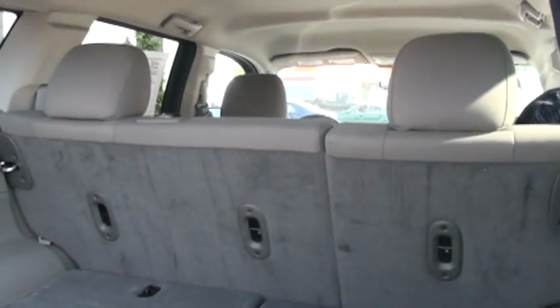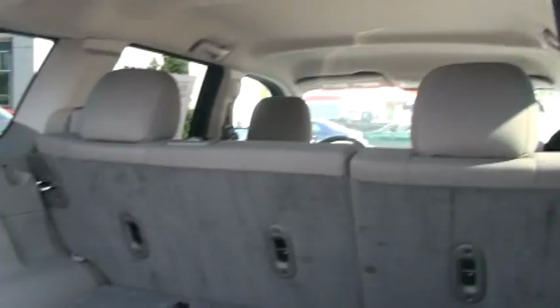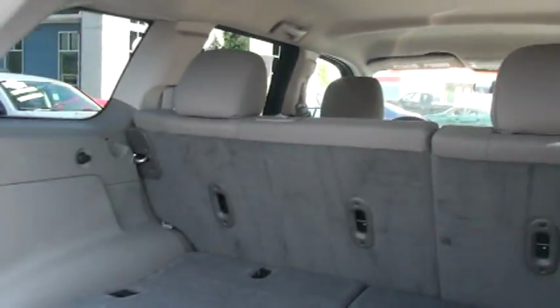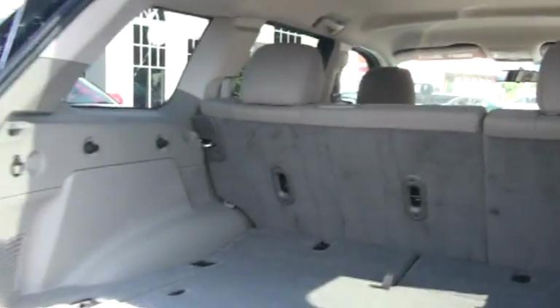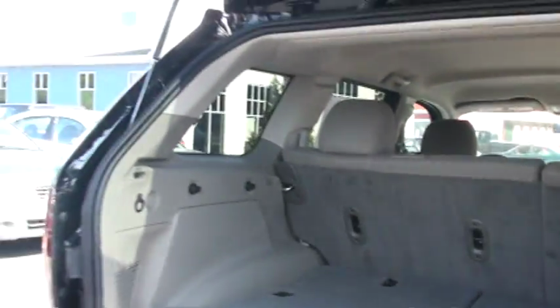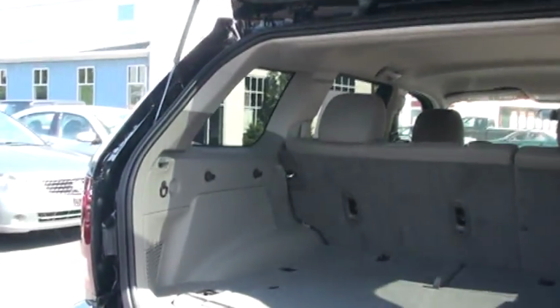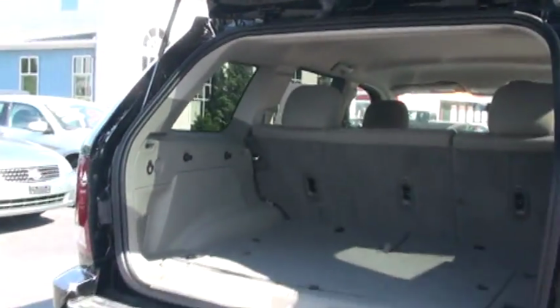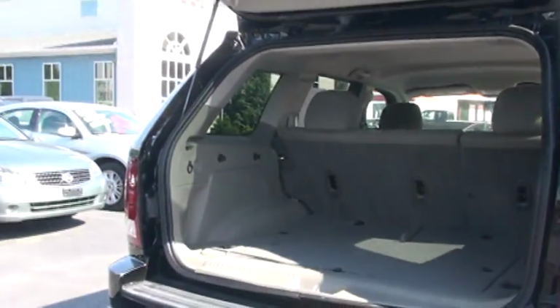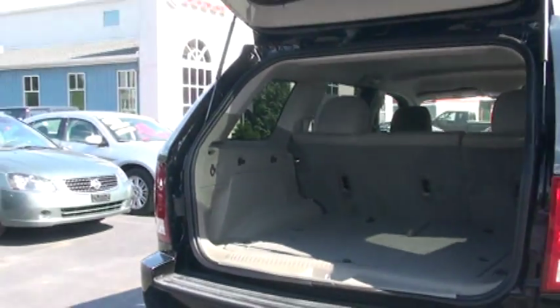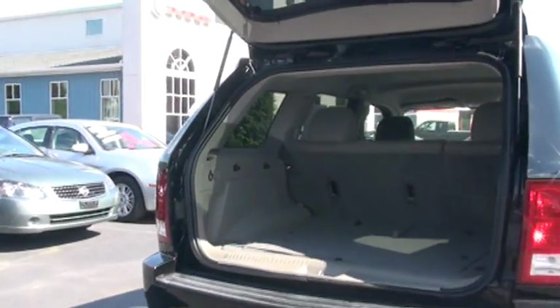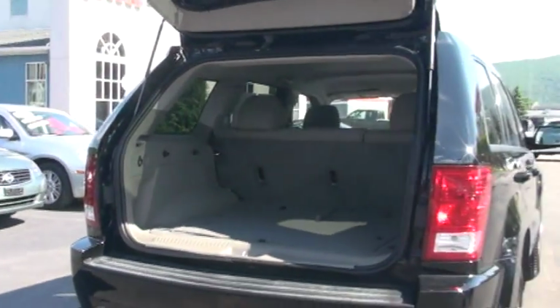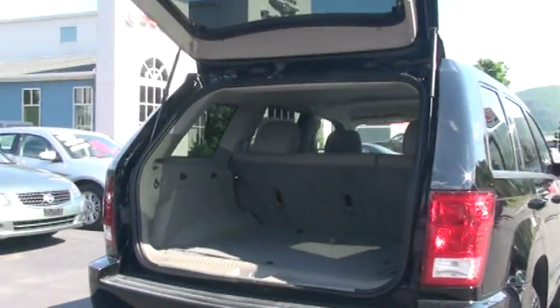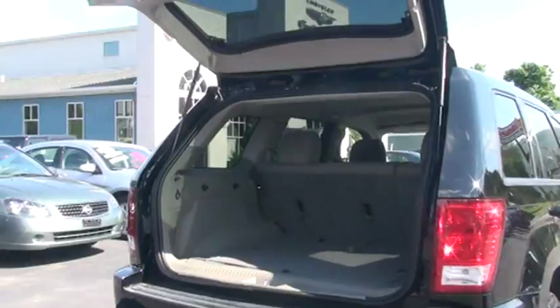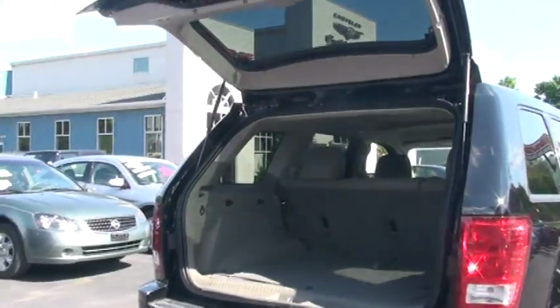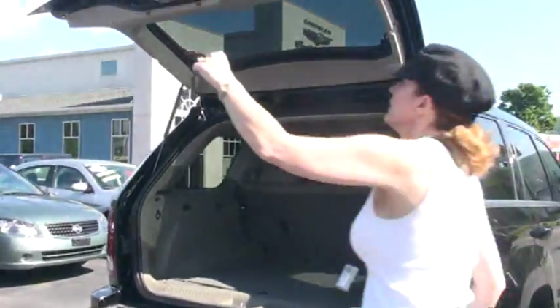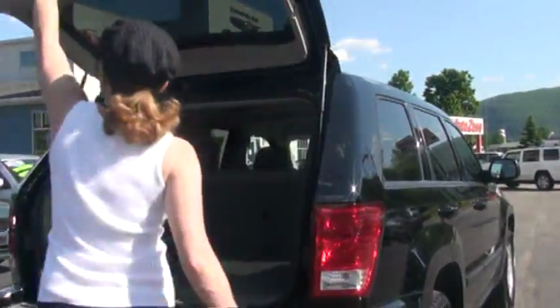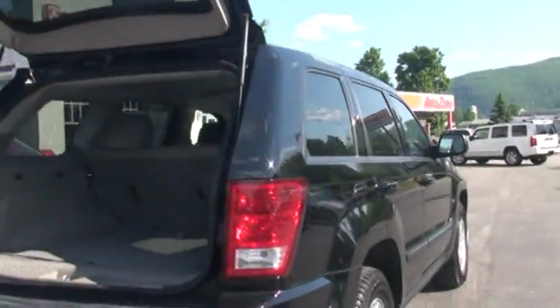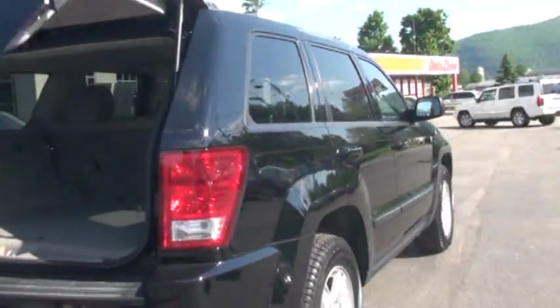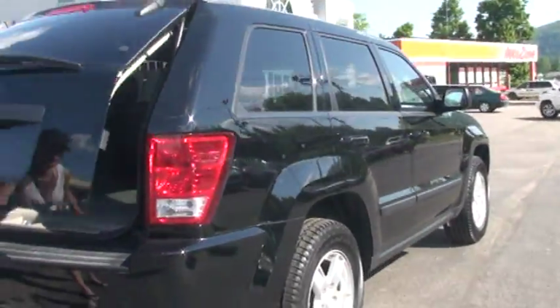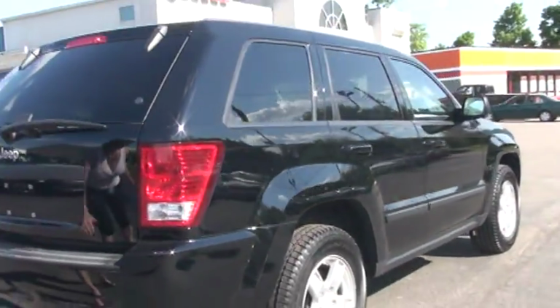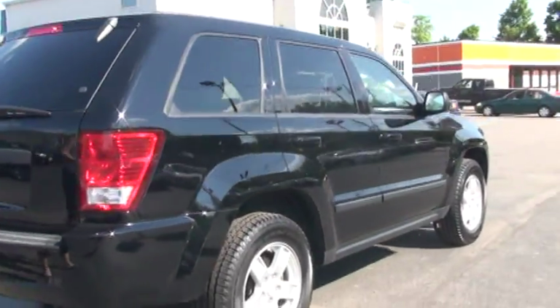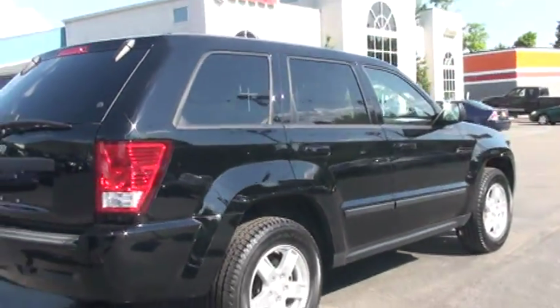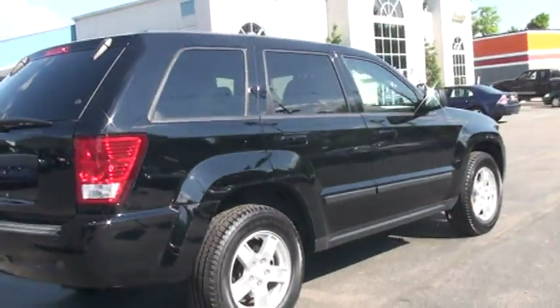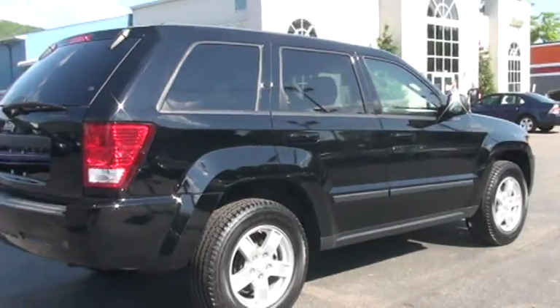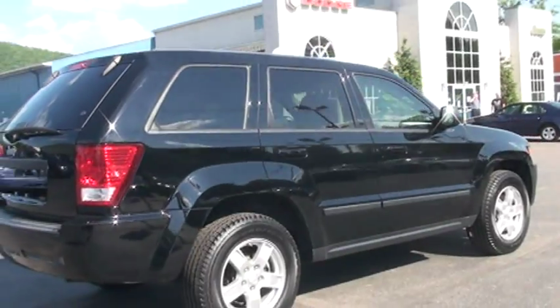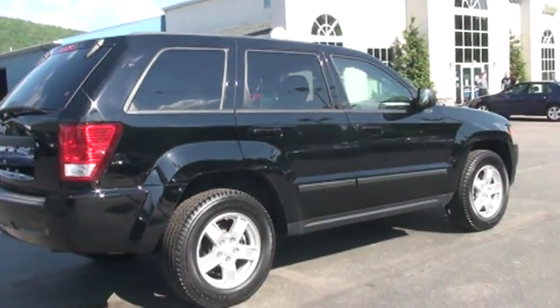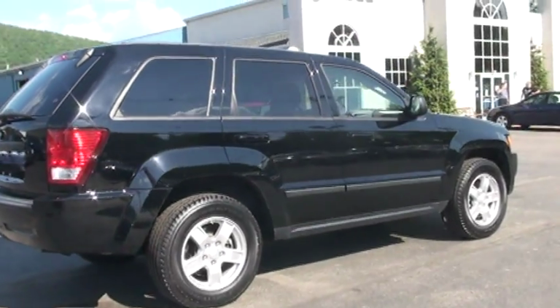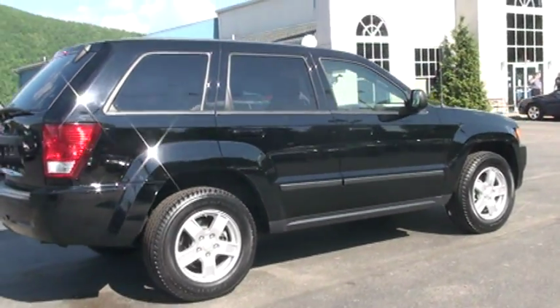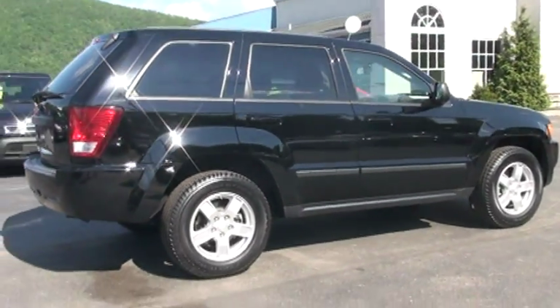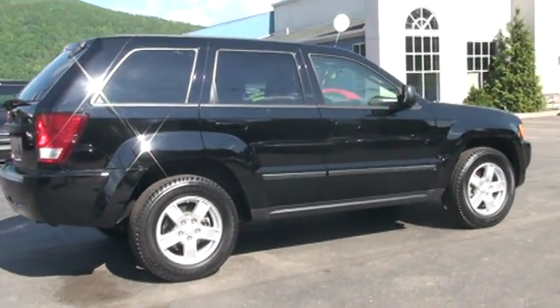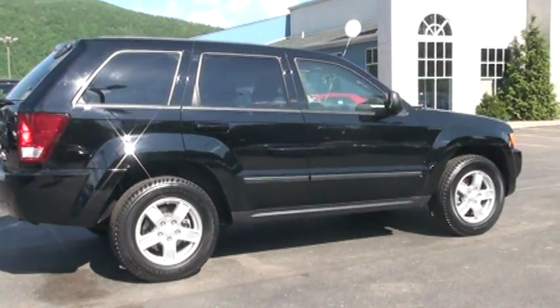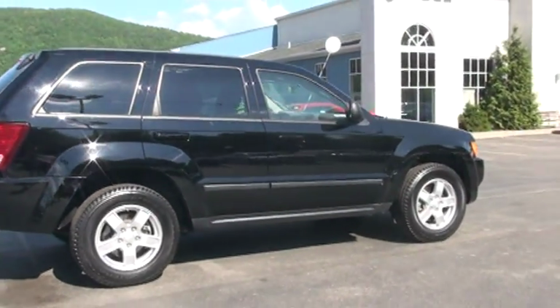As we continue around, I want to let you know it does have electronic stability and remote keyless entry. It's in beautiful condition — please make sure you're getting a good look at that exterior. It is sweet looking. It looks like it was garage kept.